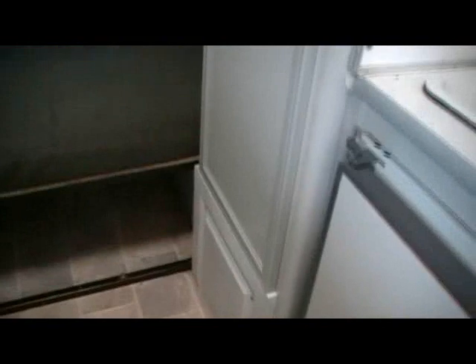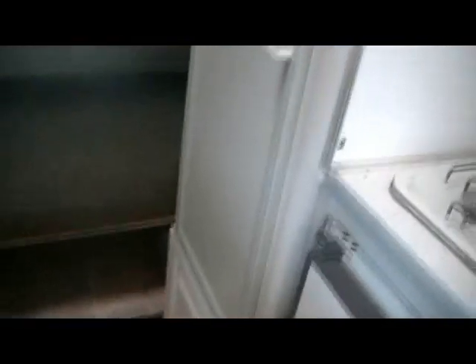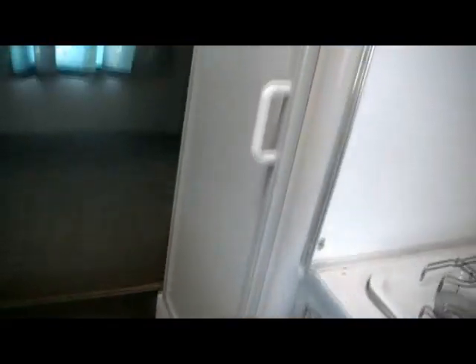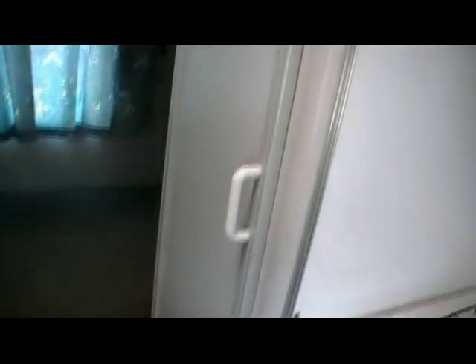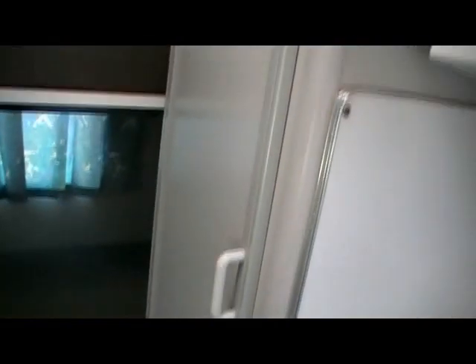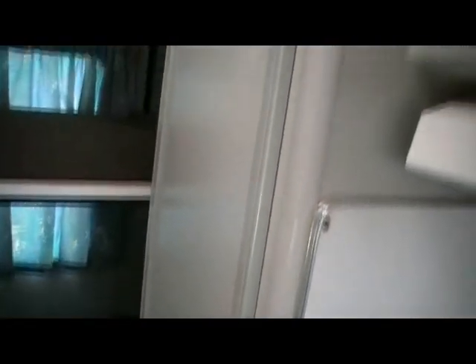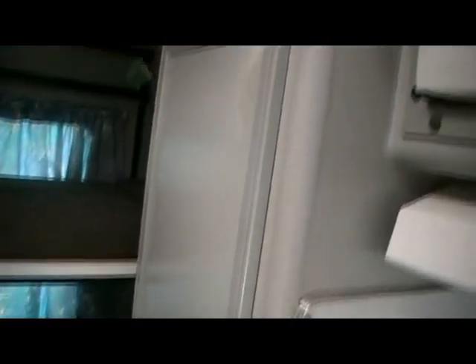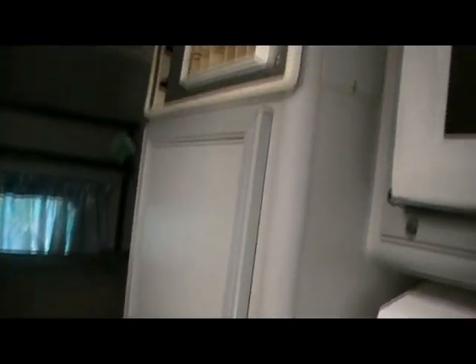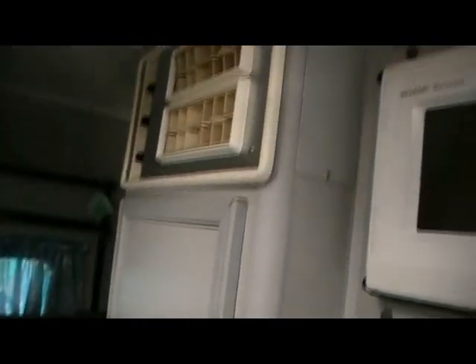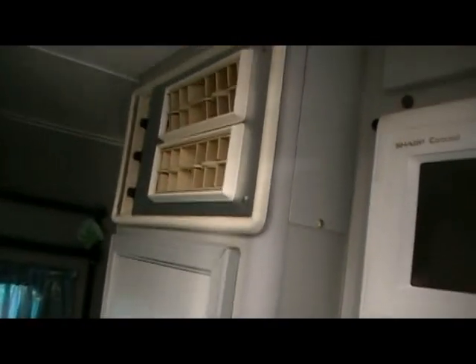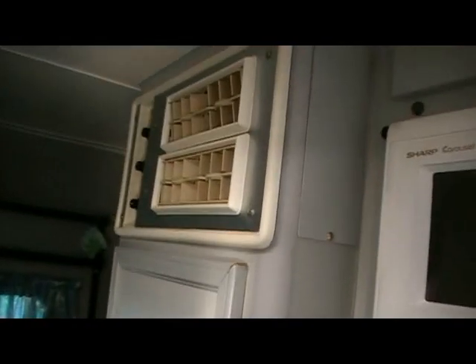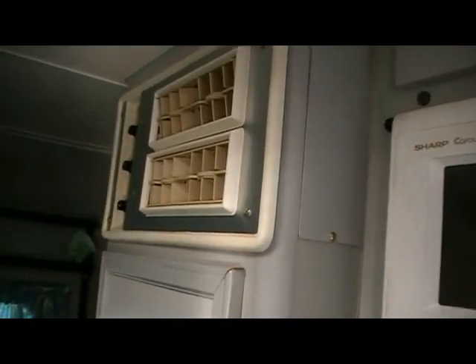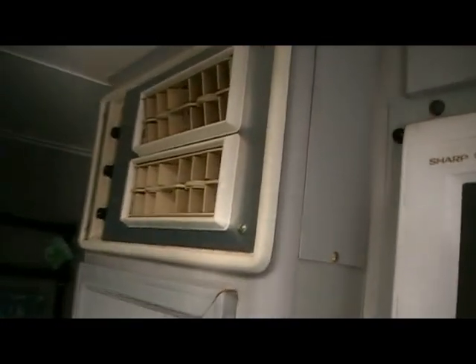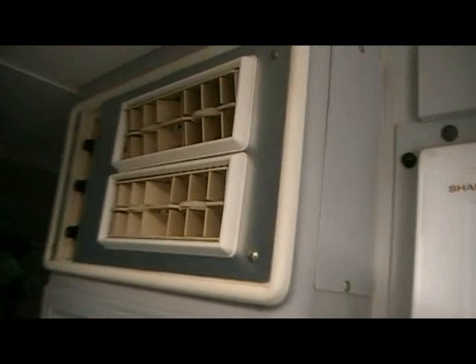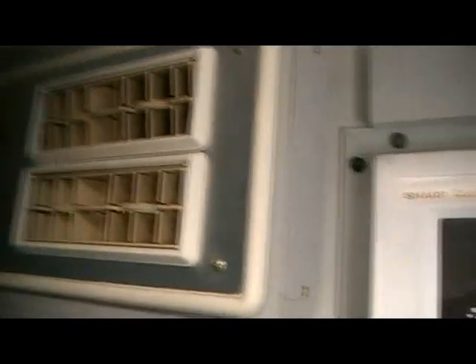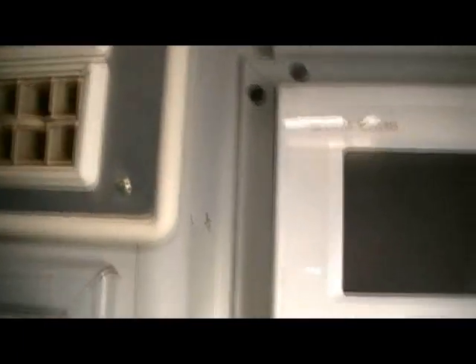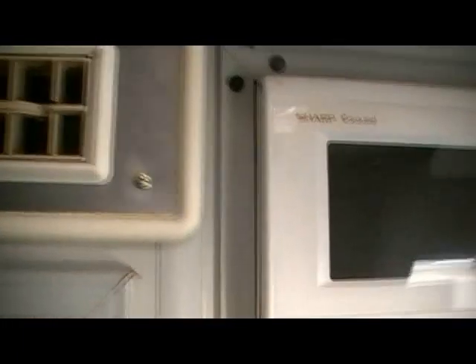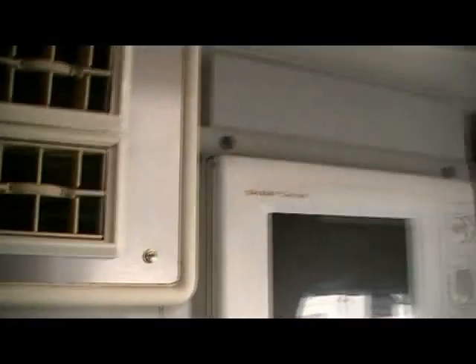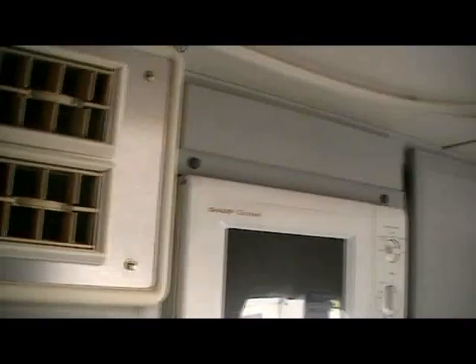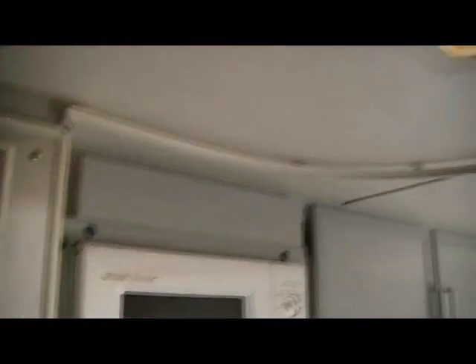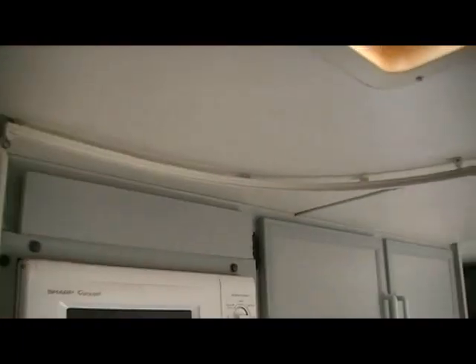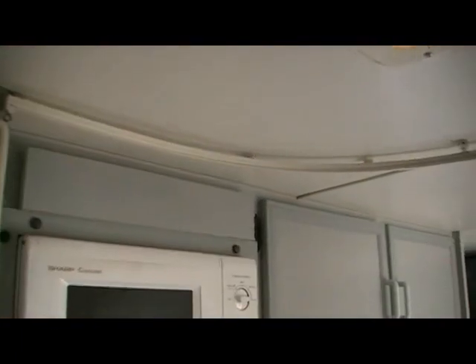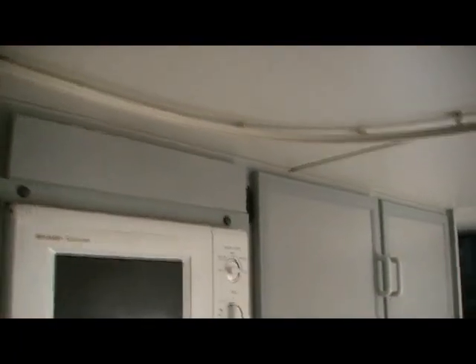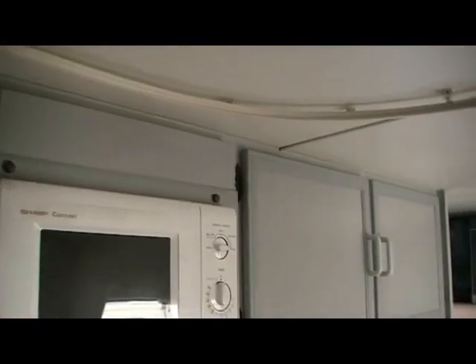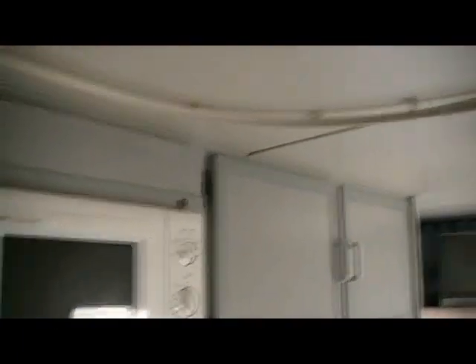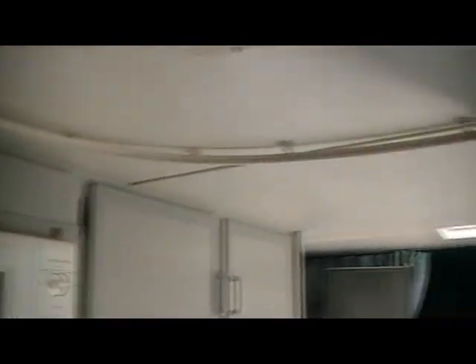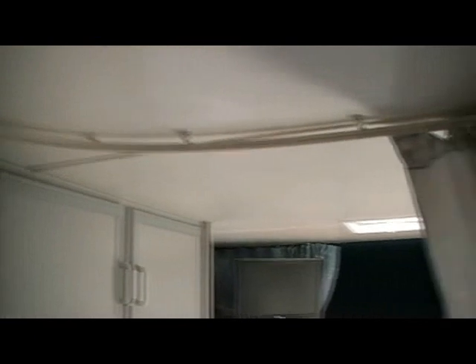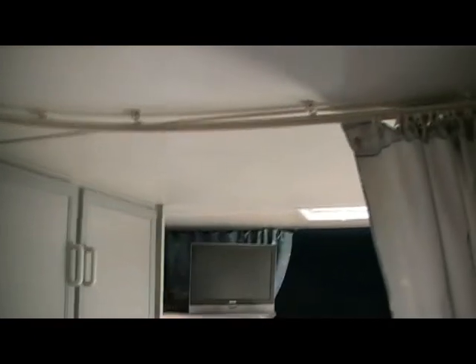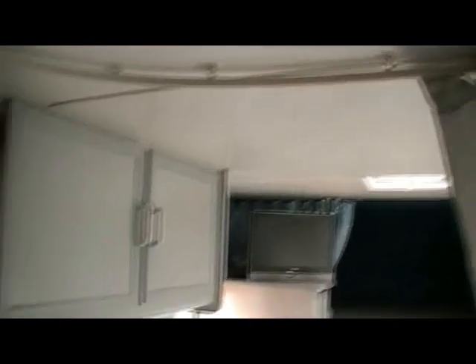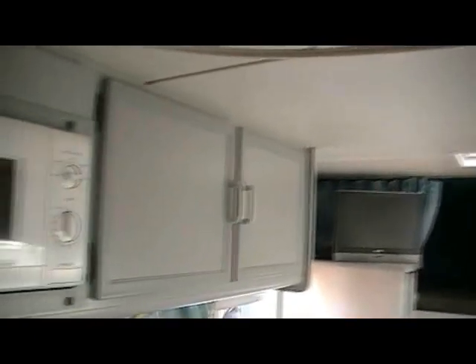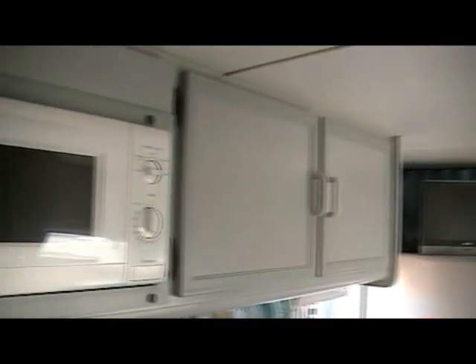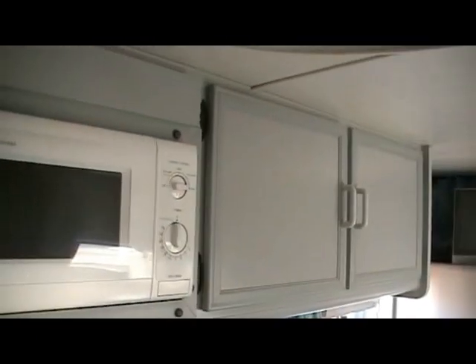On this side here we've got hanging space and a cupboard, and at the top the air conditioner. Looking back towards the front you can see we've got a curtain track there to separate the bathroom and bedroom.